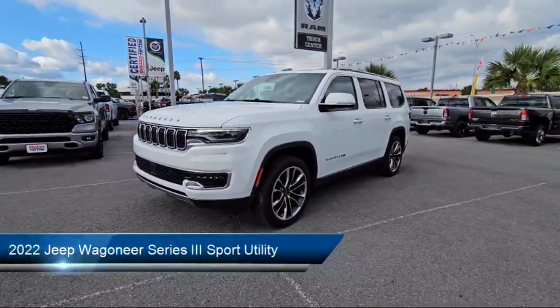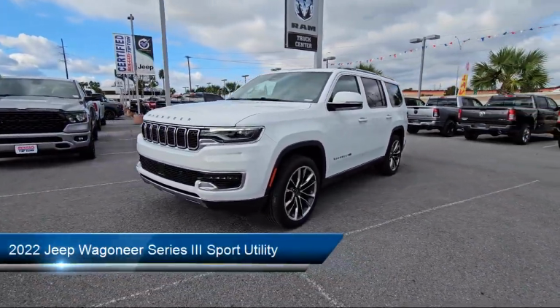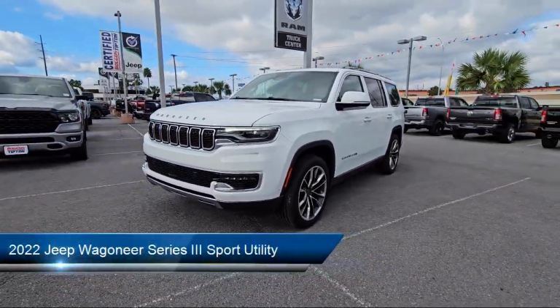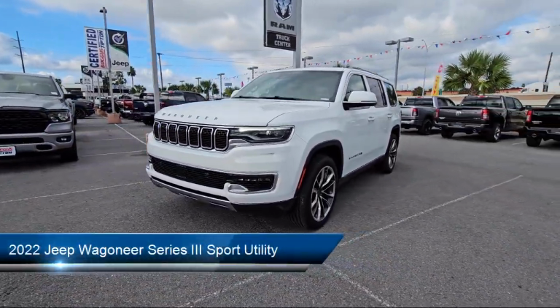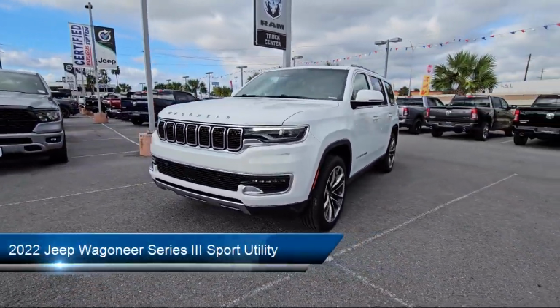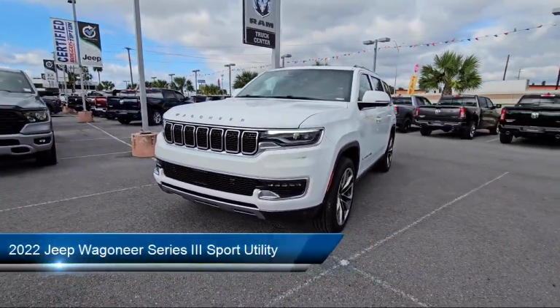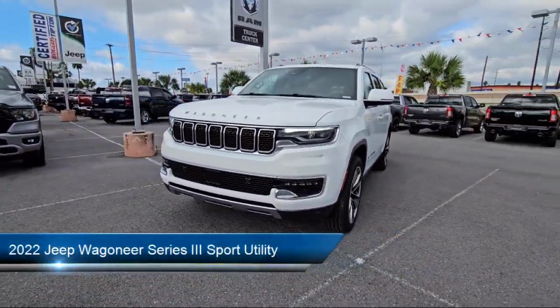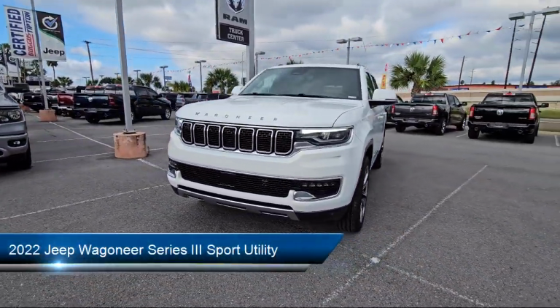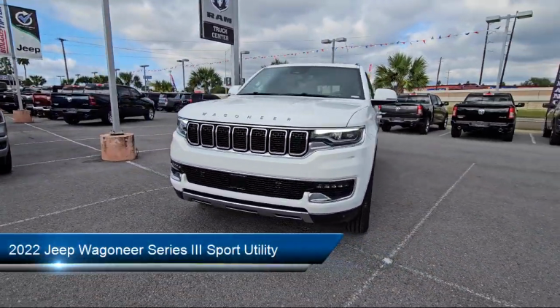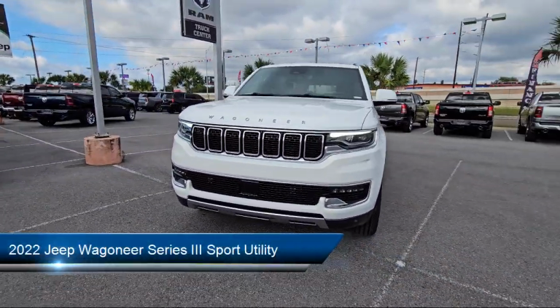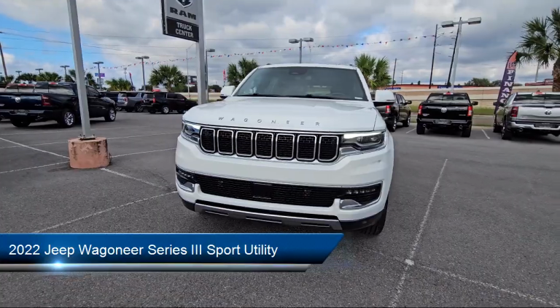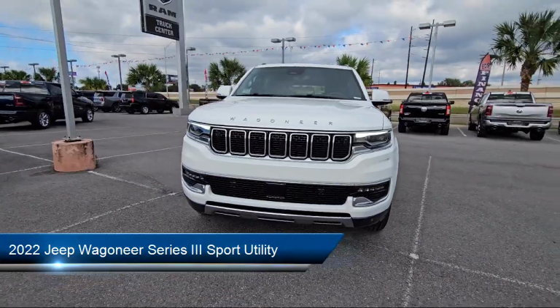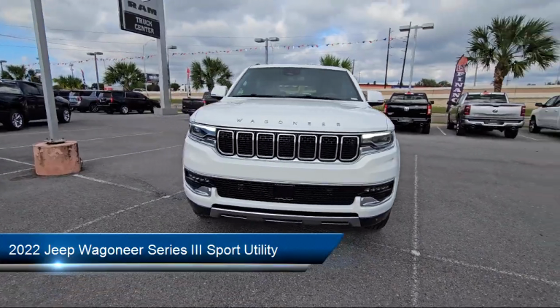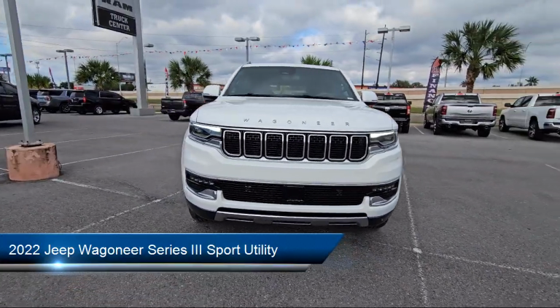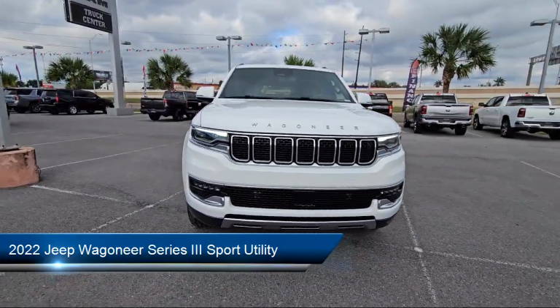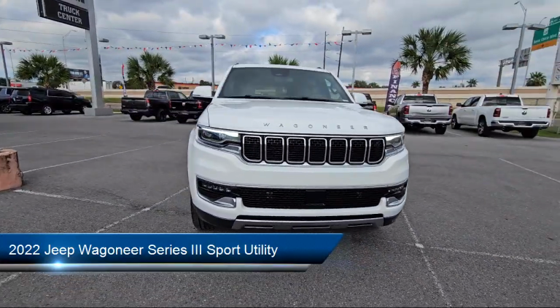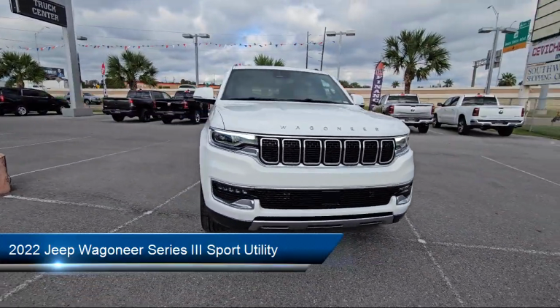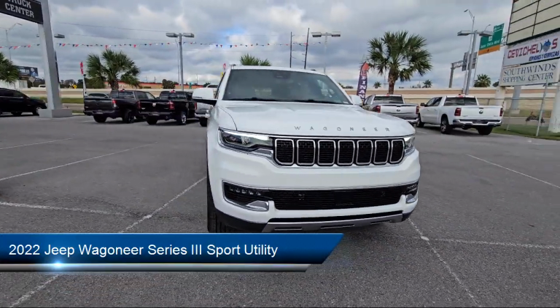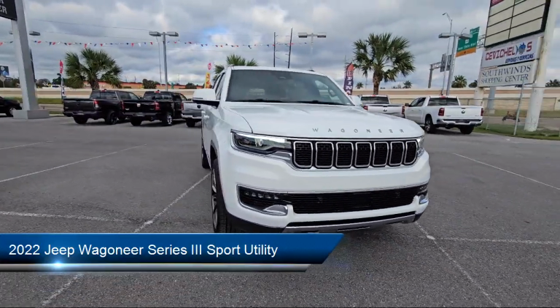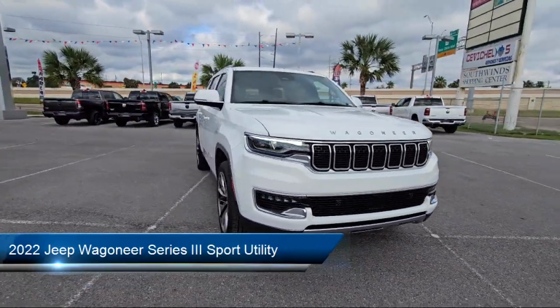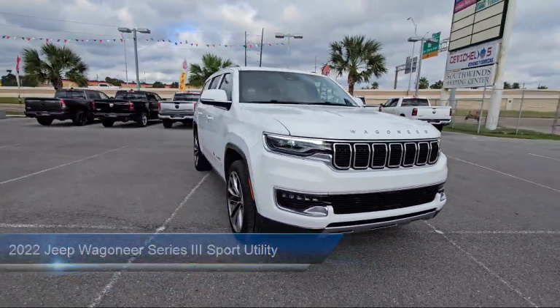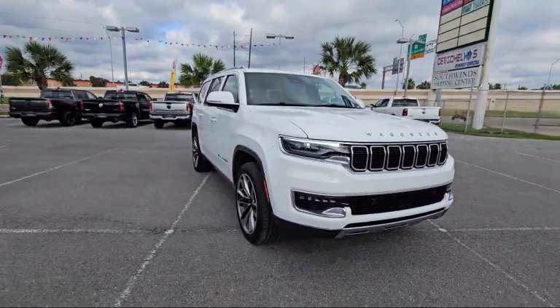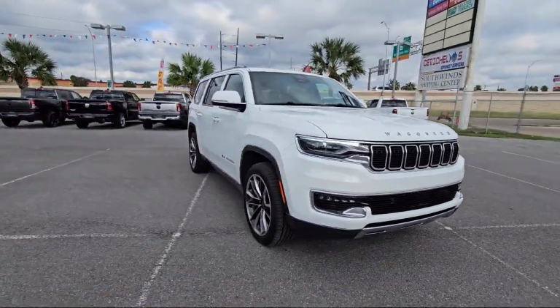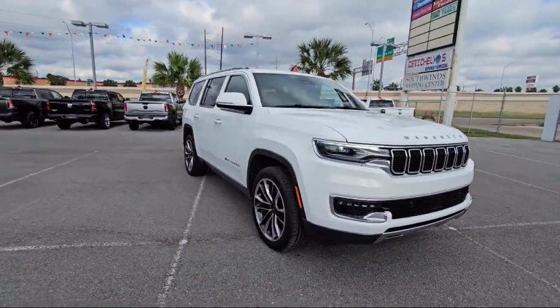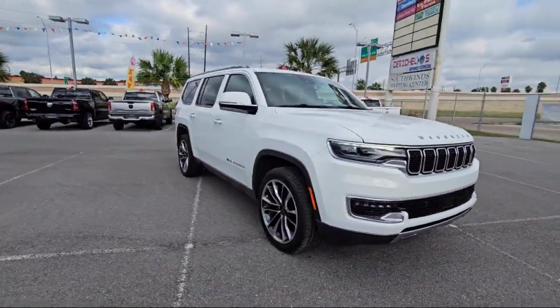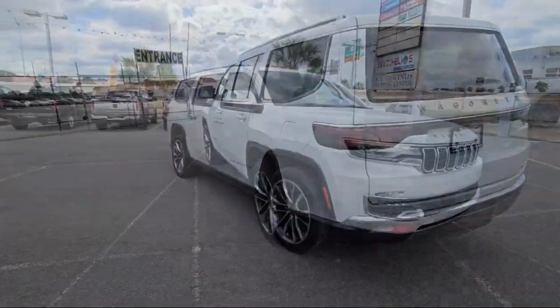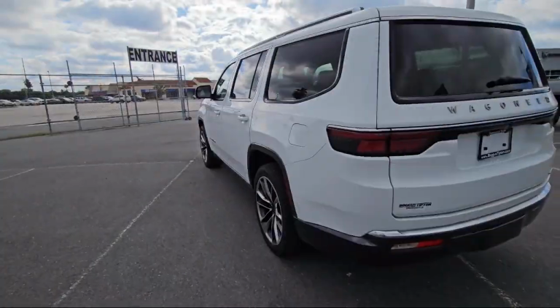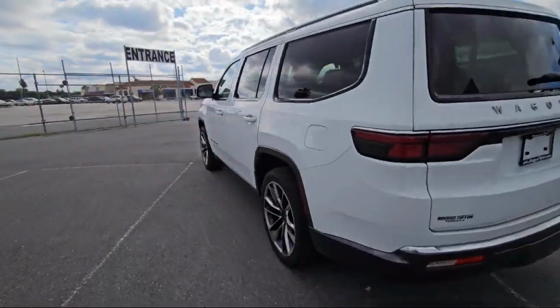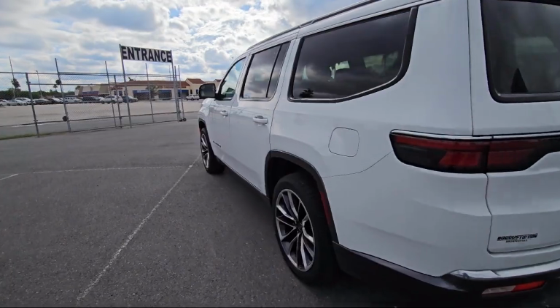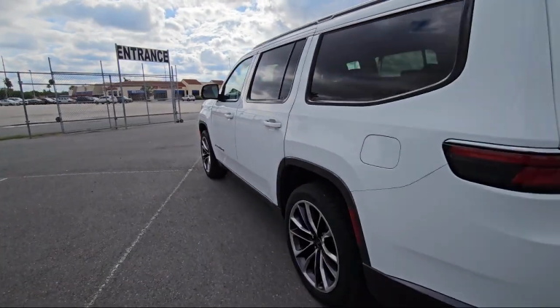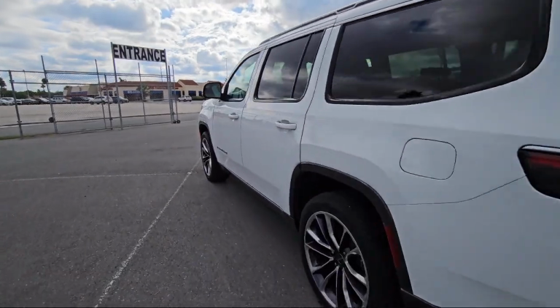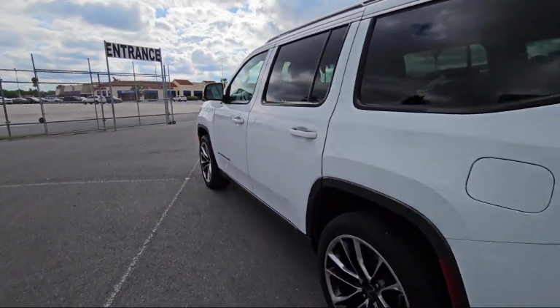It comes equipped with navigation, wood door panel insert, heated rear seats, rear view camera, and roof rack.